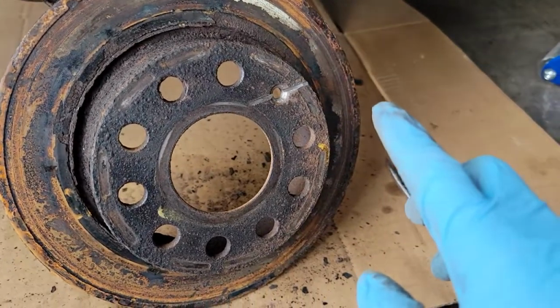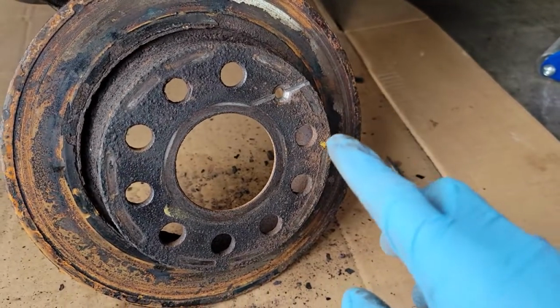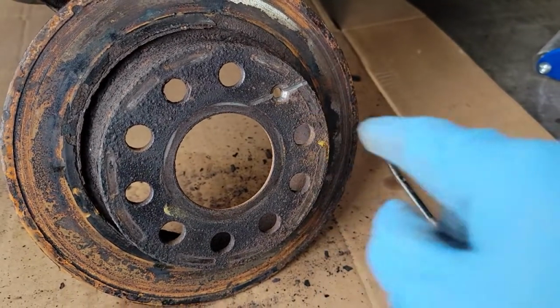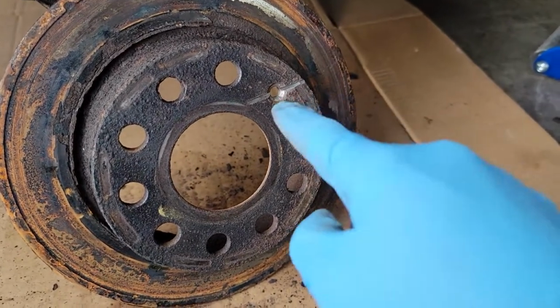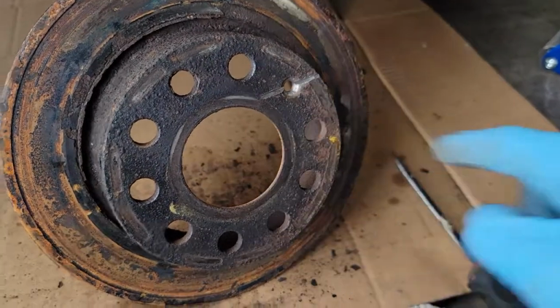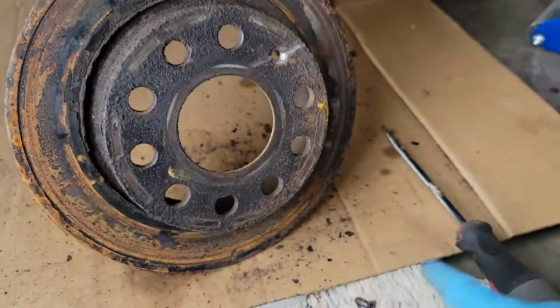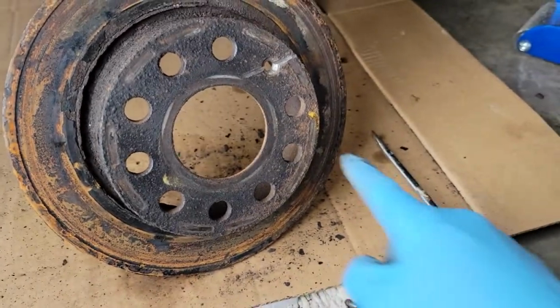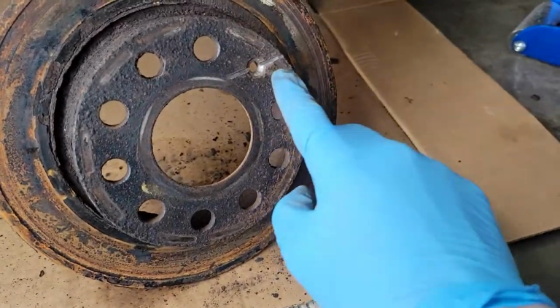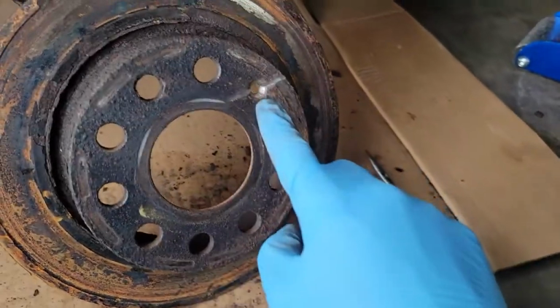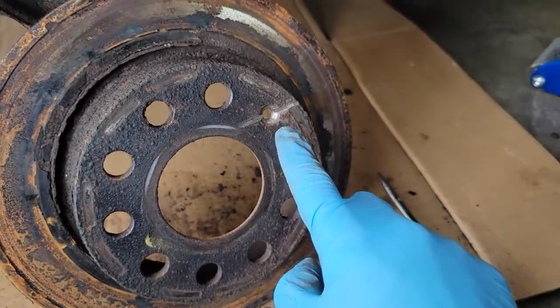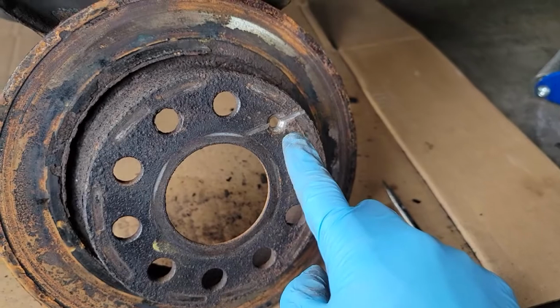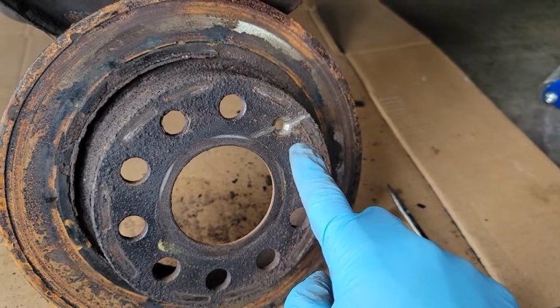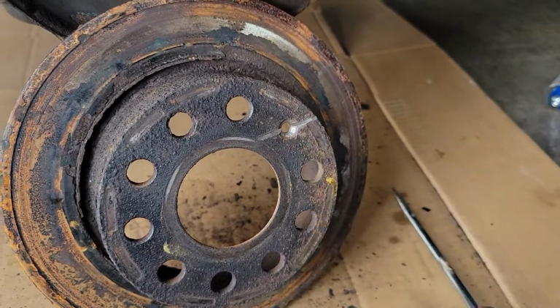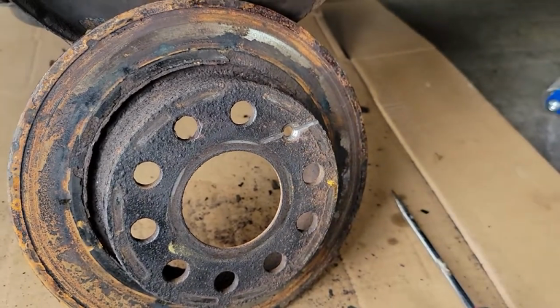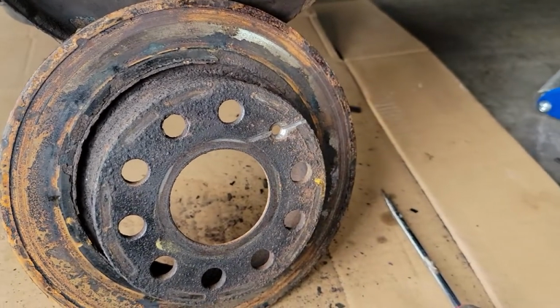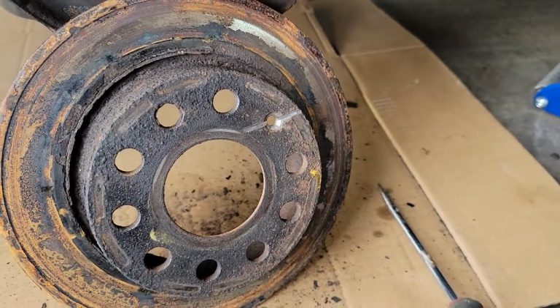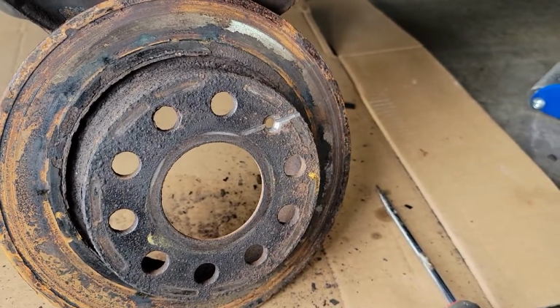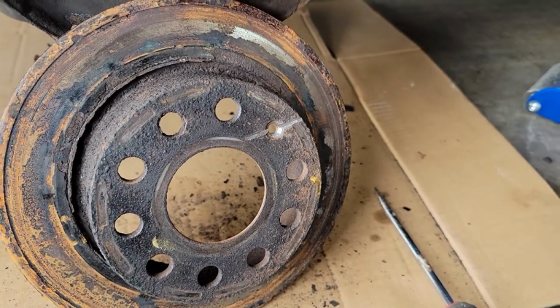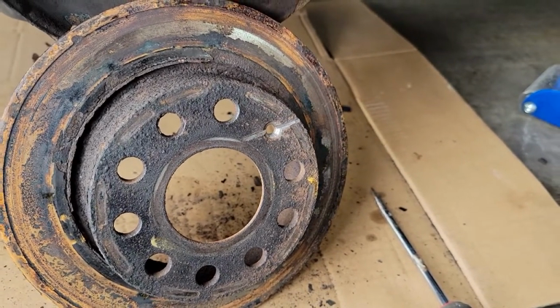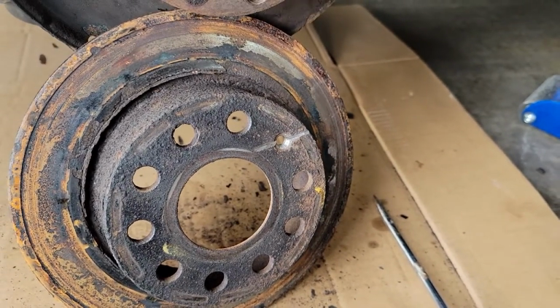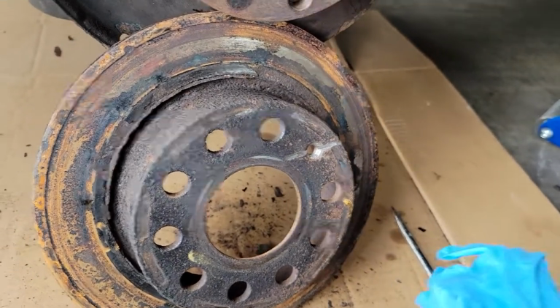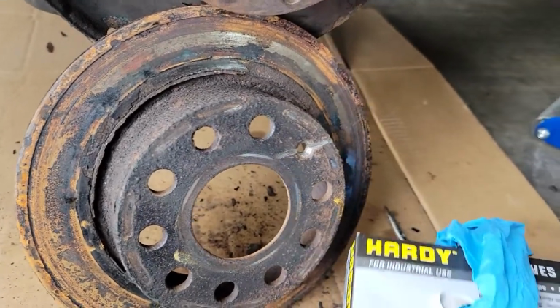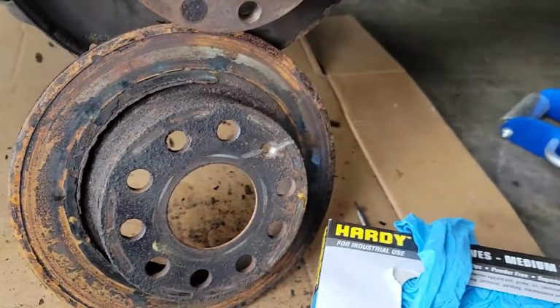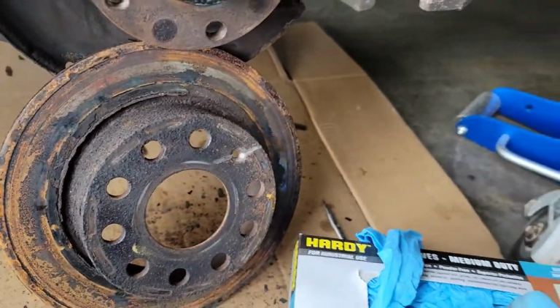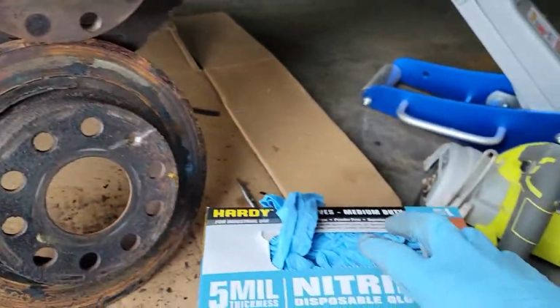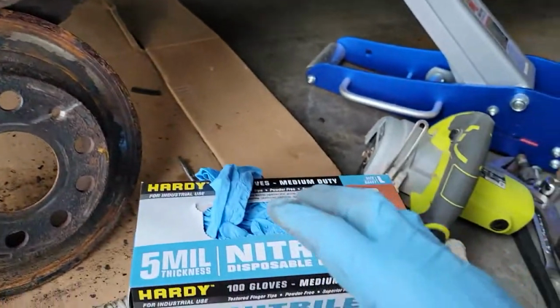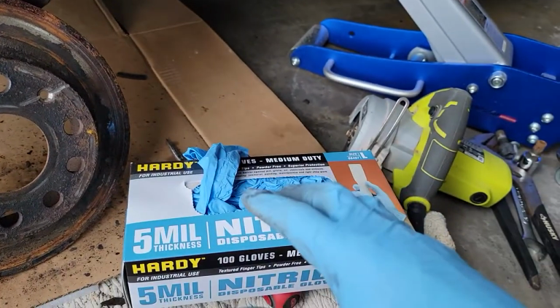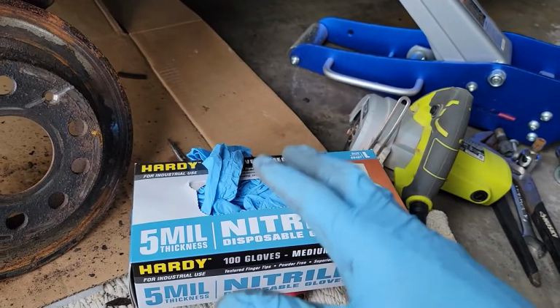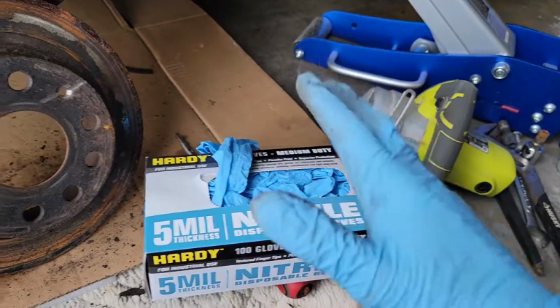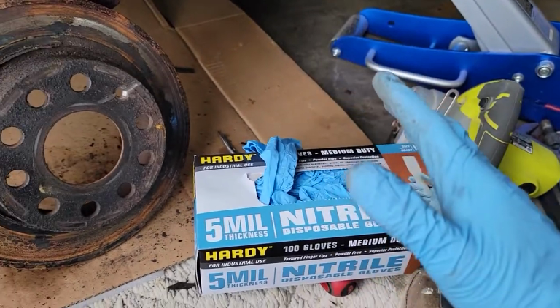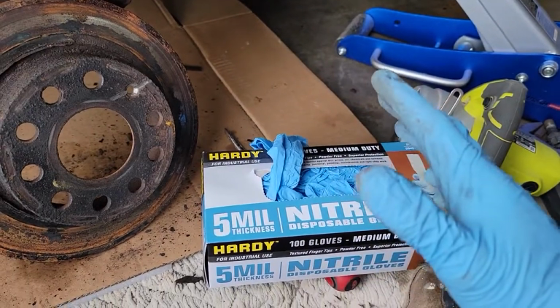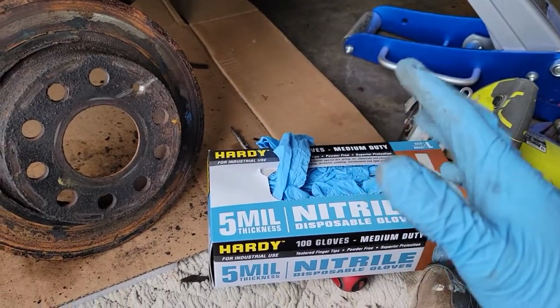People are saying to drill through it, but you don't need to do that. Just do what I did — a metal grinder will do the job if you have one.